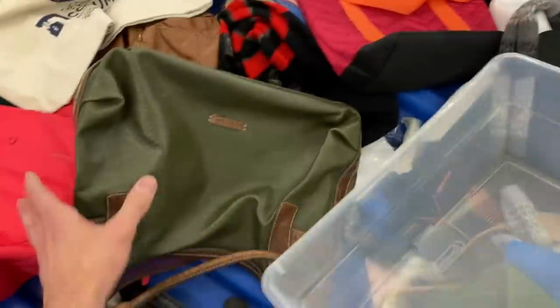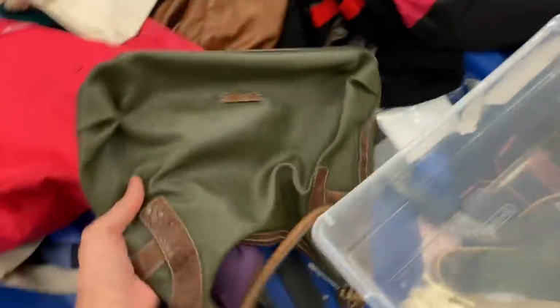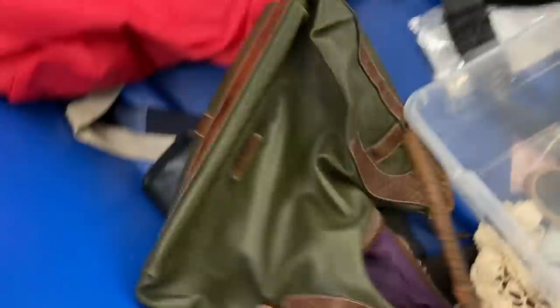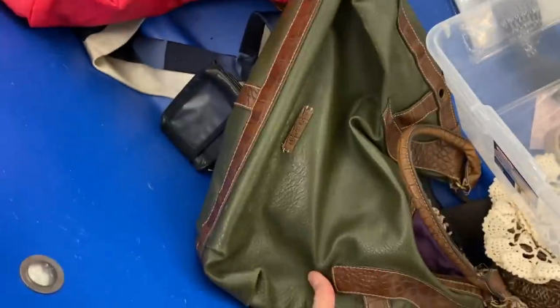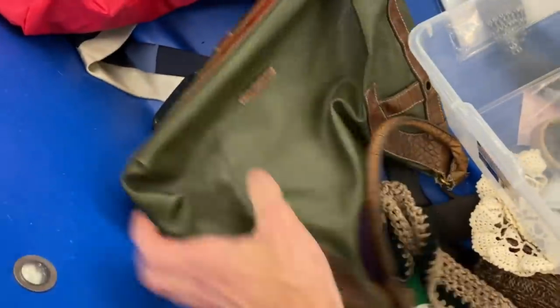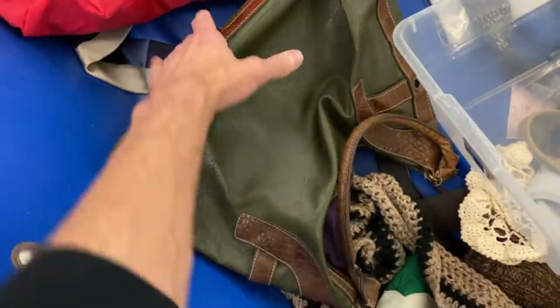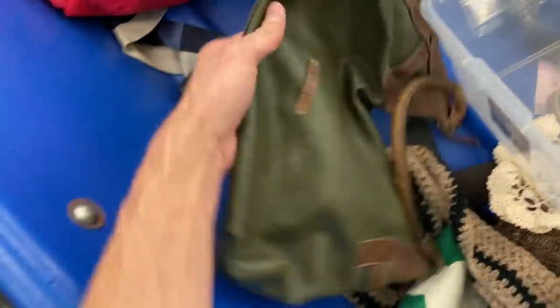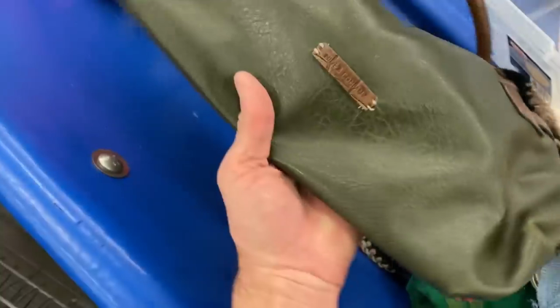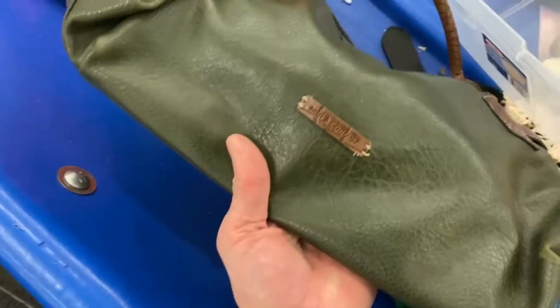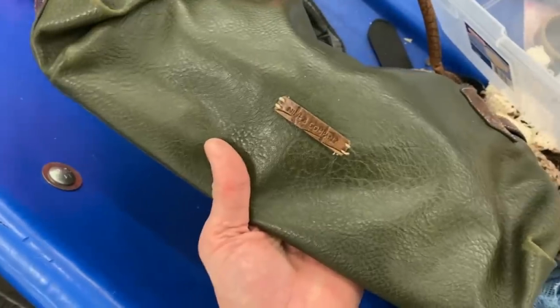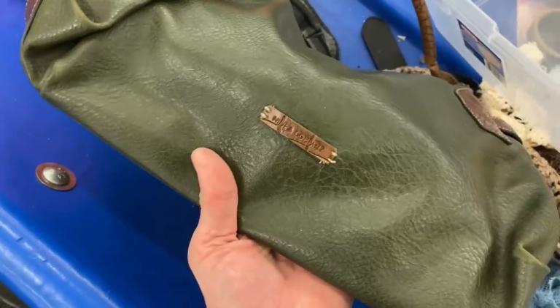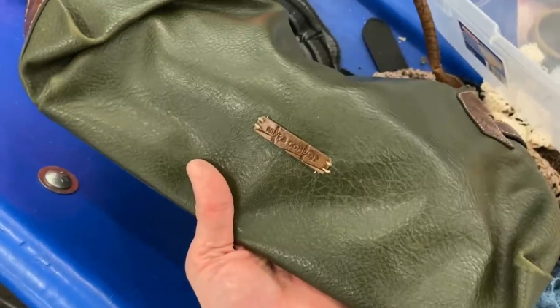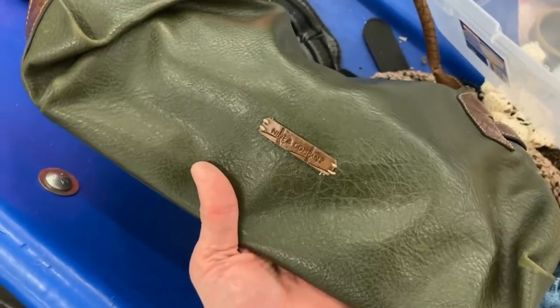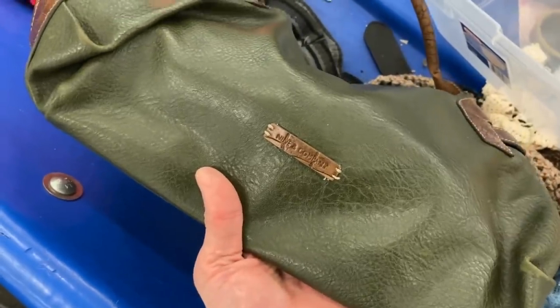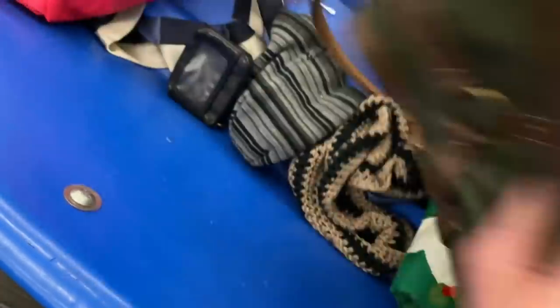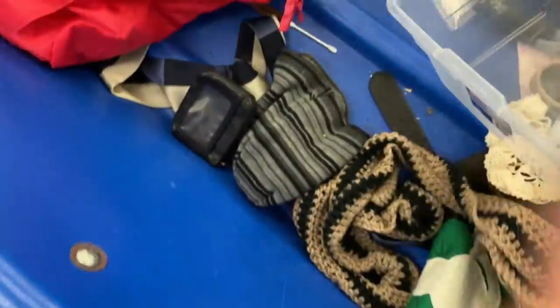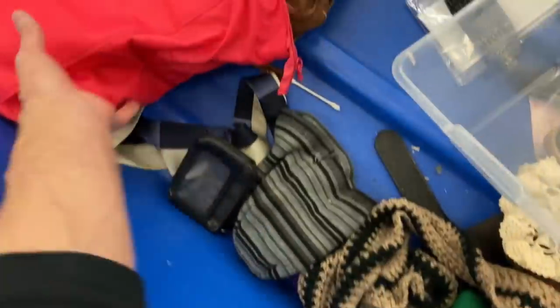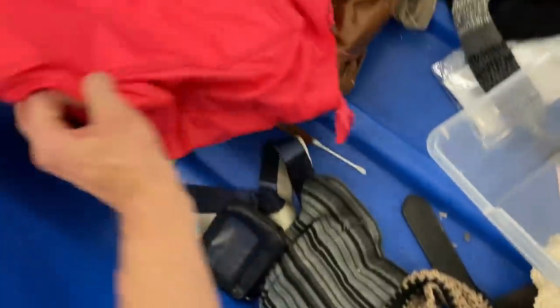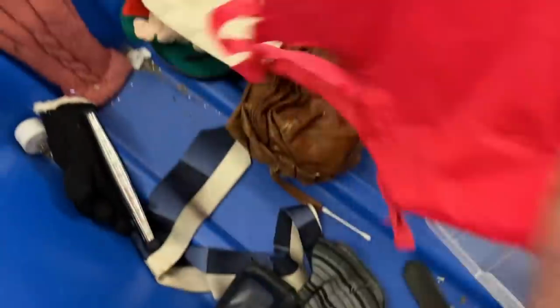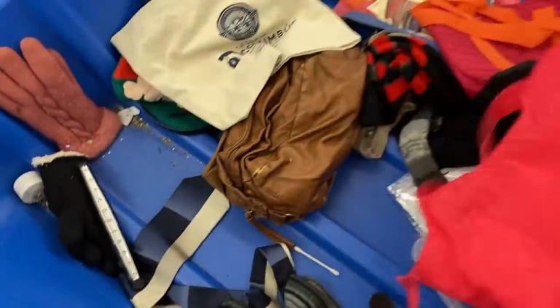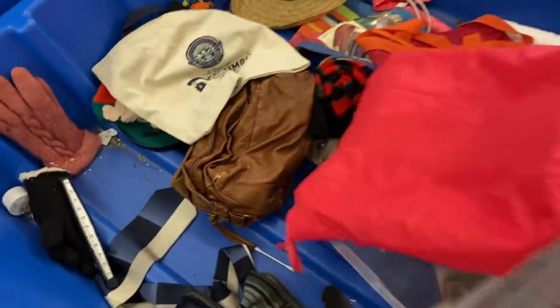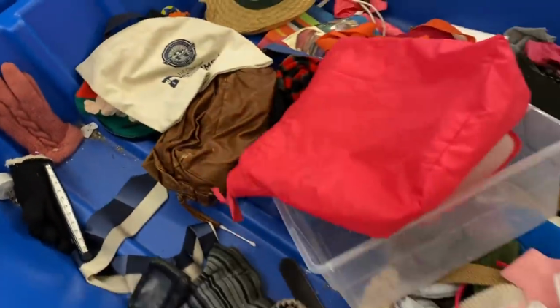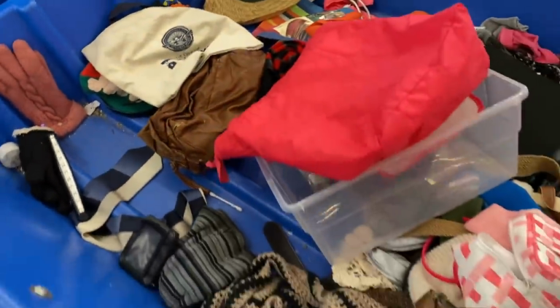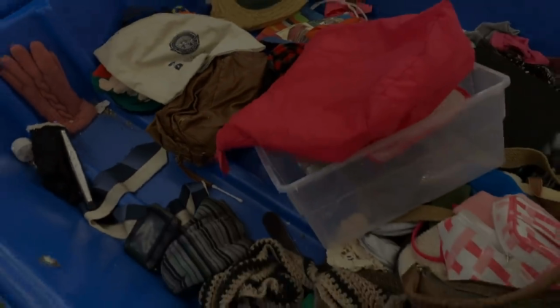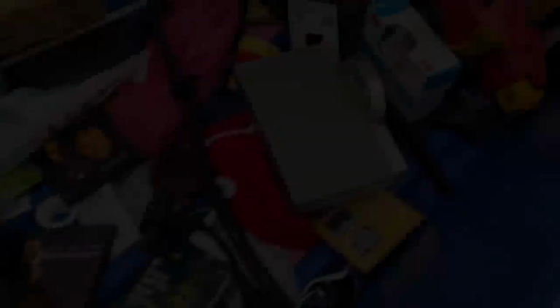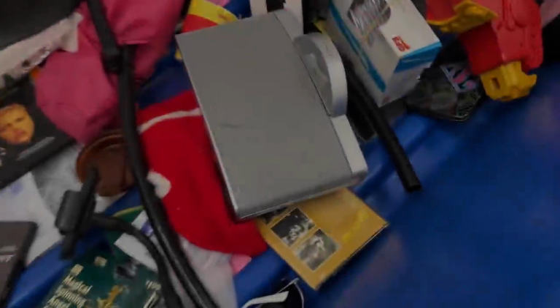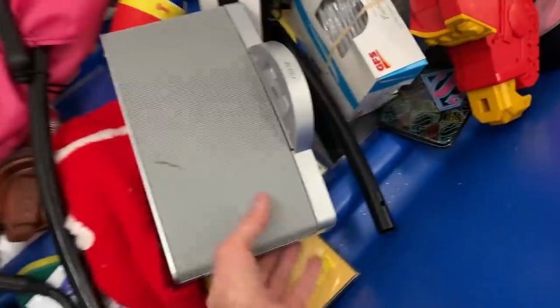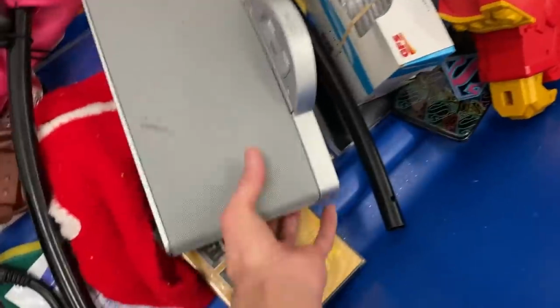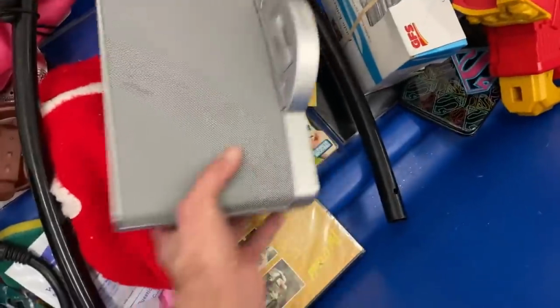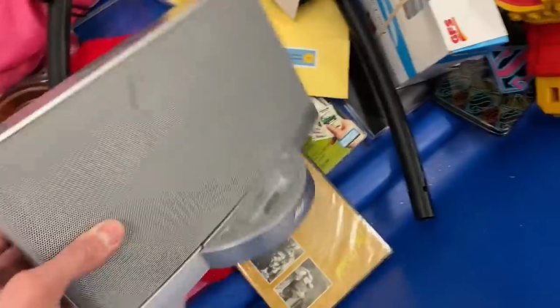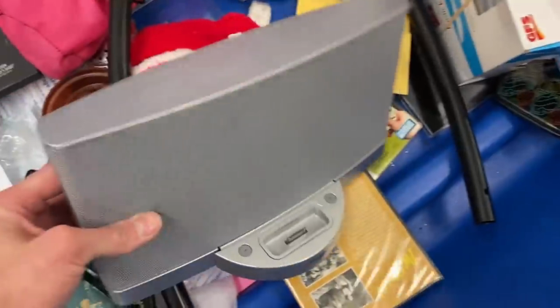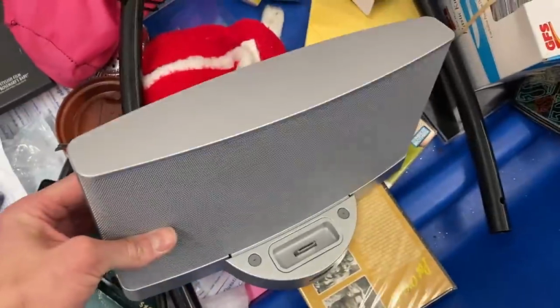Anytime you can sell something that somebody really needs, that'll always take preference. So checking out this bag, I couldn't really recognize the brand here, so I had to pass that up. I mean, I could have taken the time to check it out, but I just didn't.